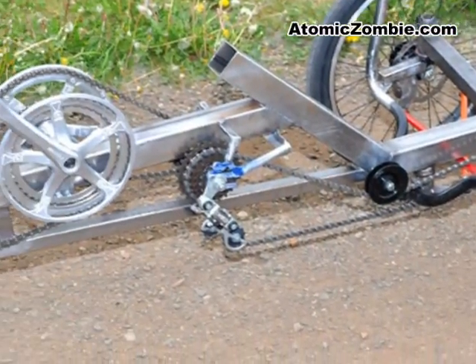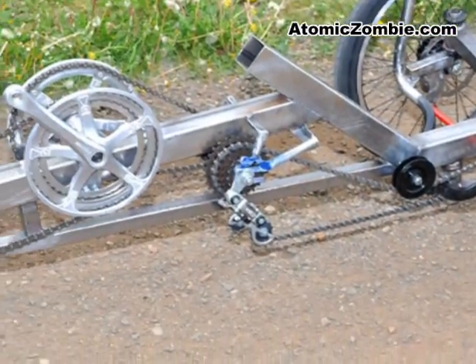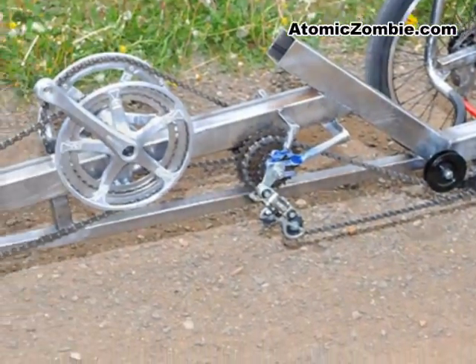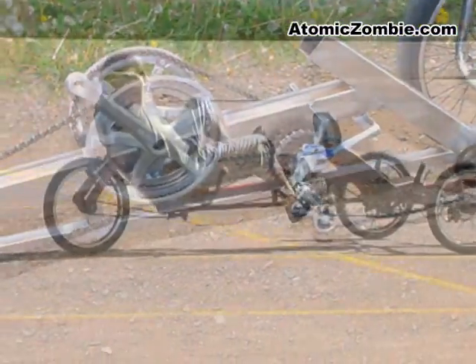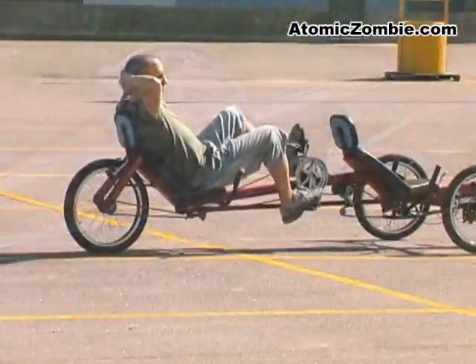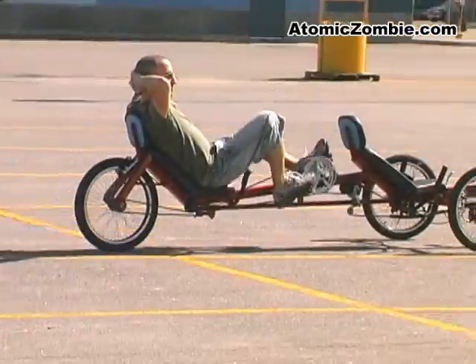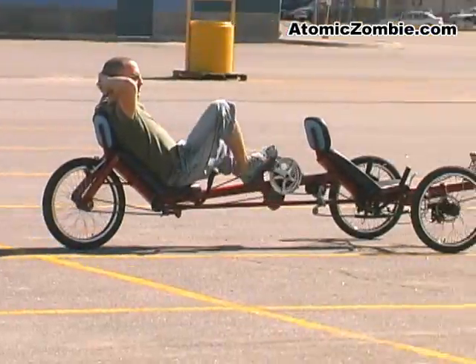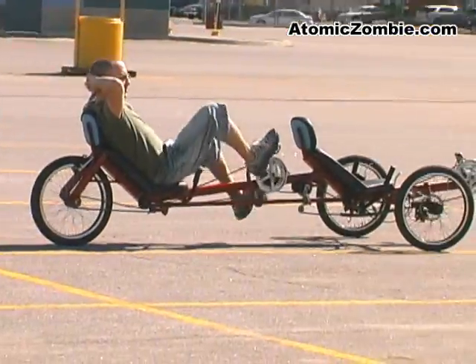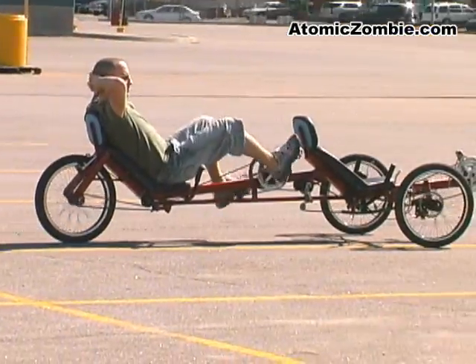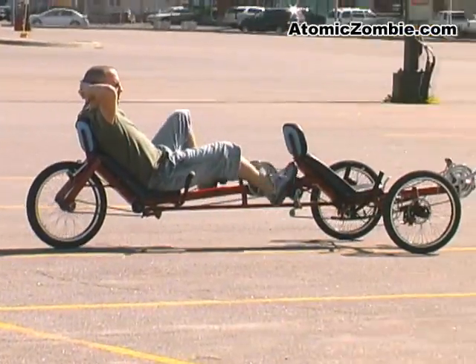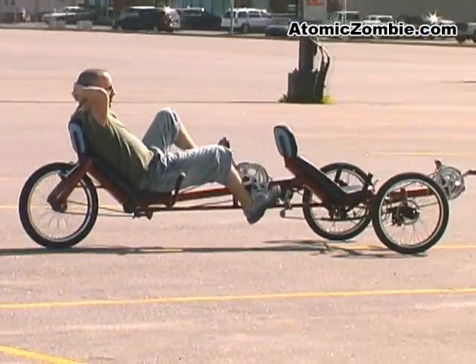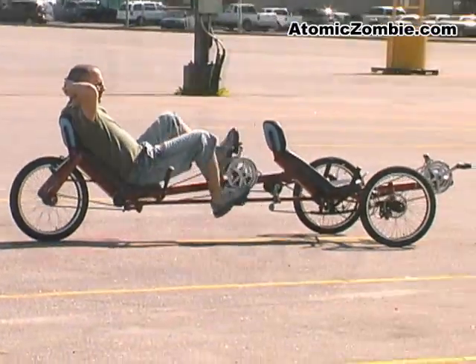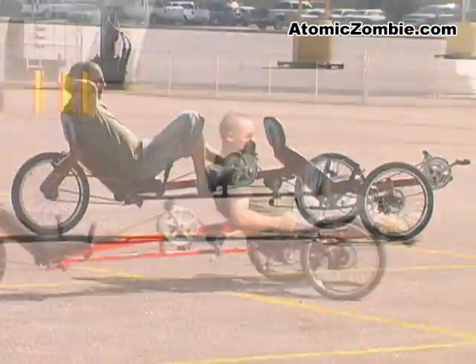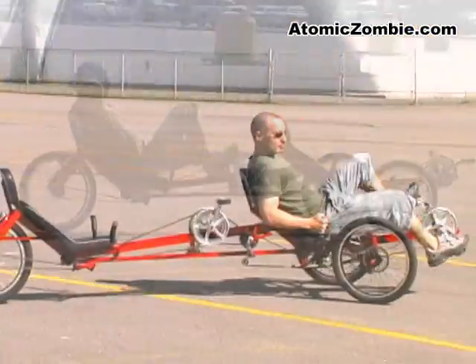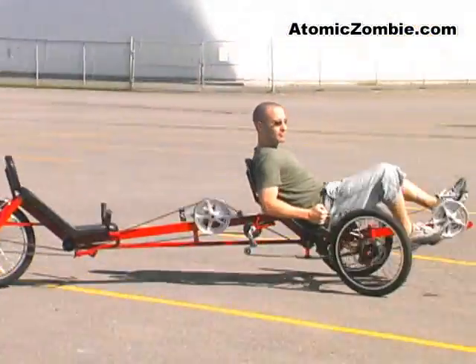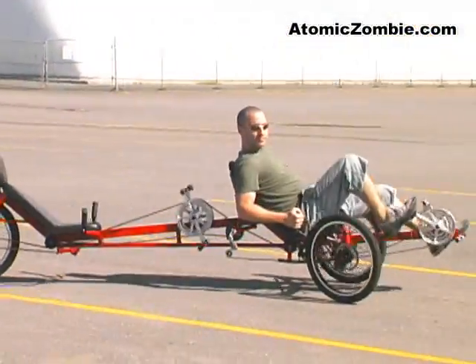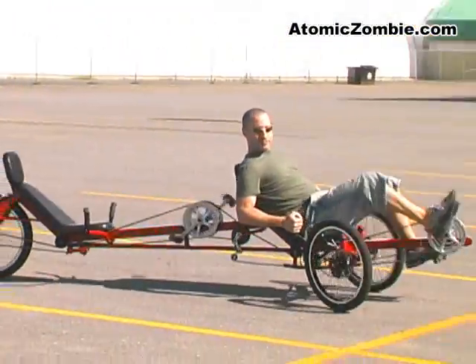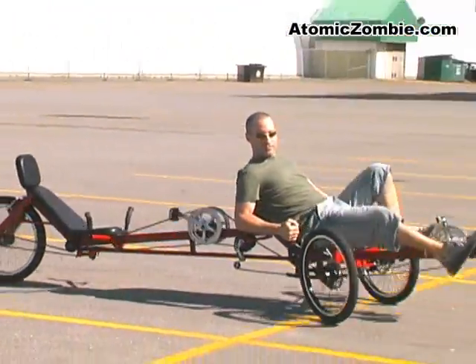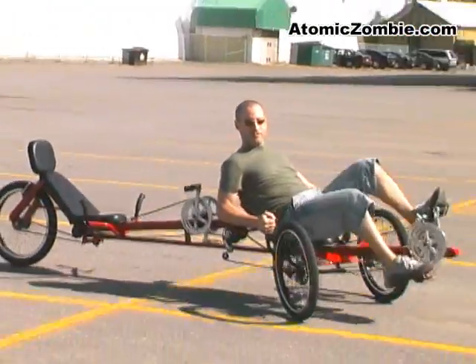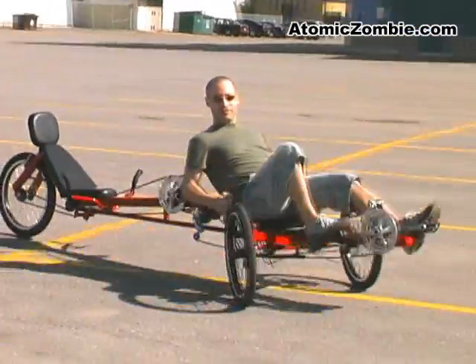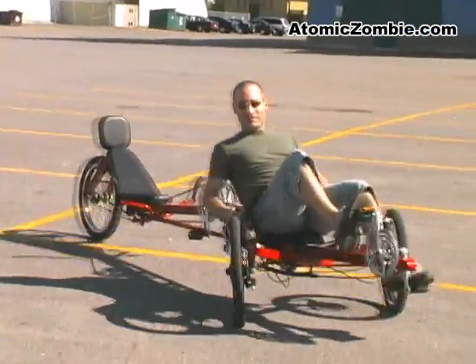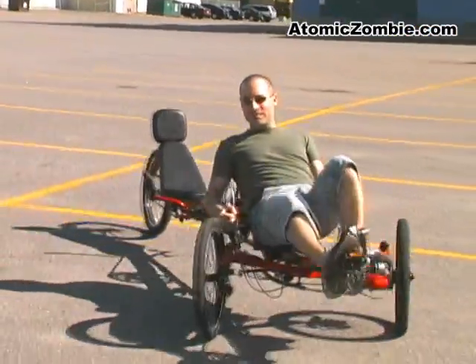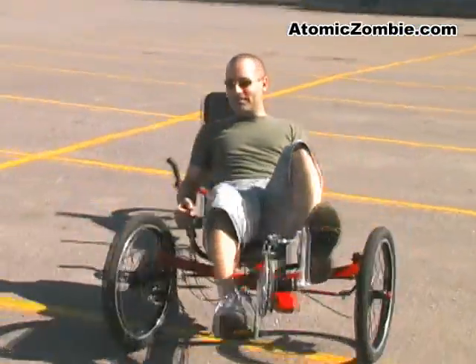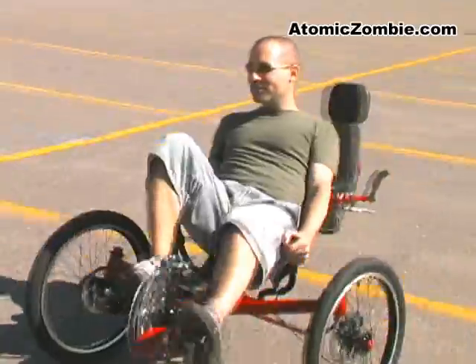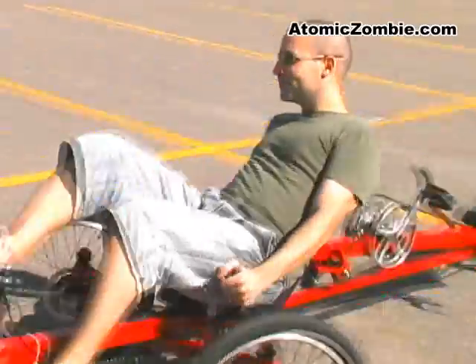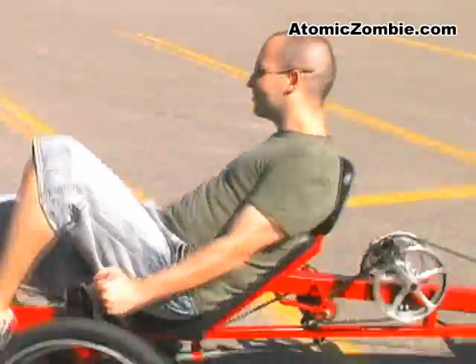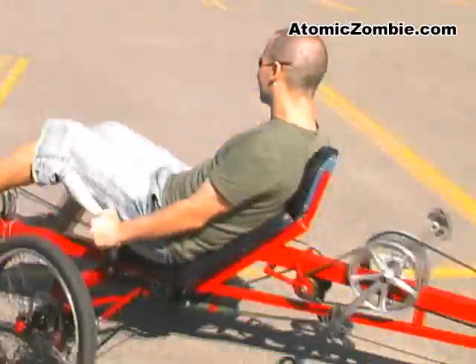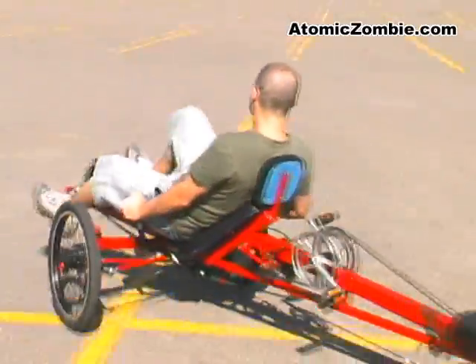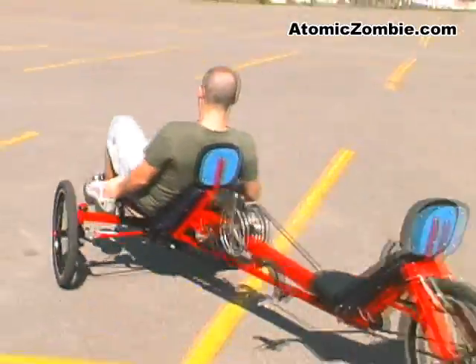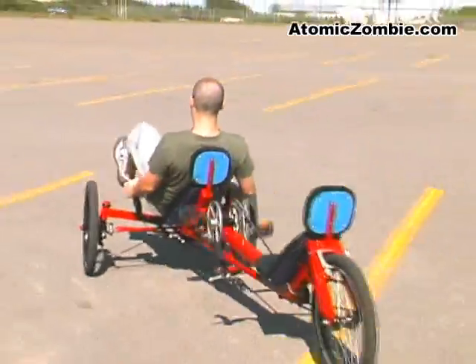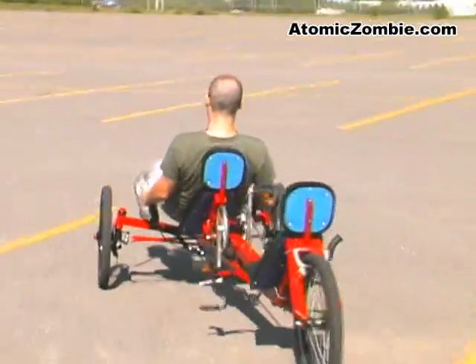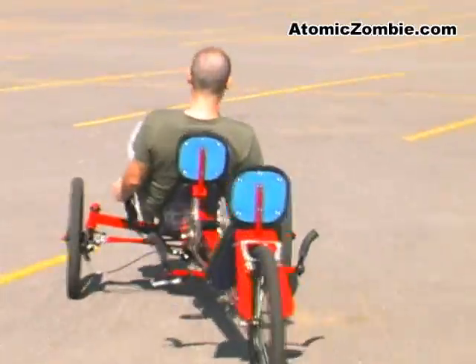No passenger, no problem. Since all of the controls are under the pilot's seat, a single rider can have just as much fun.